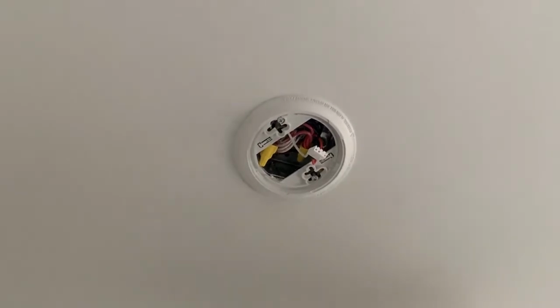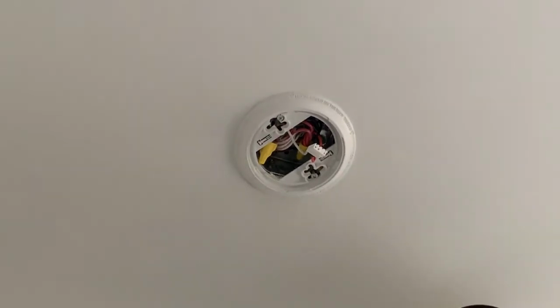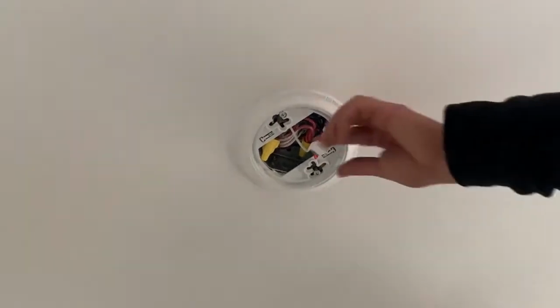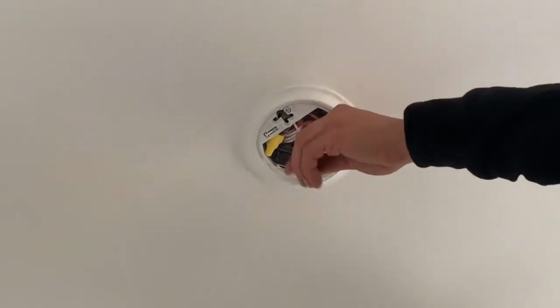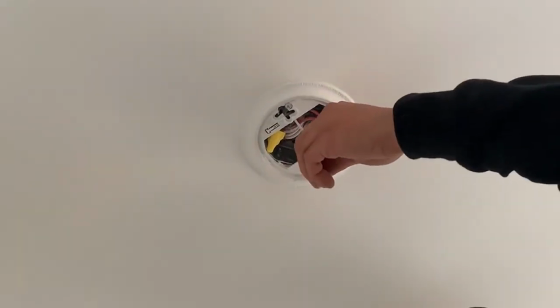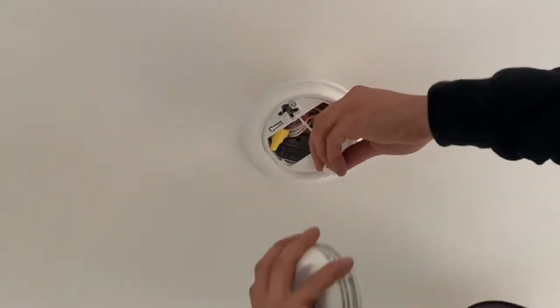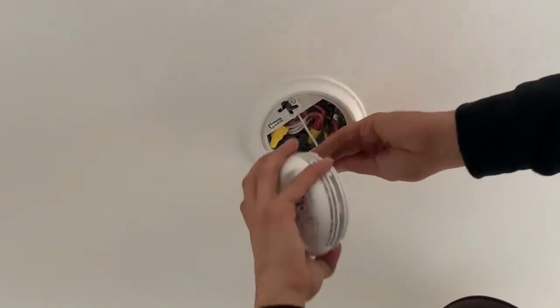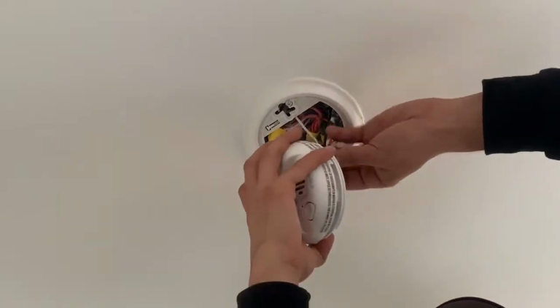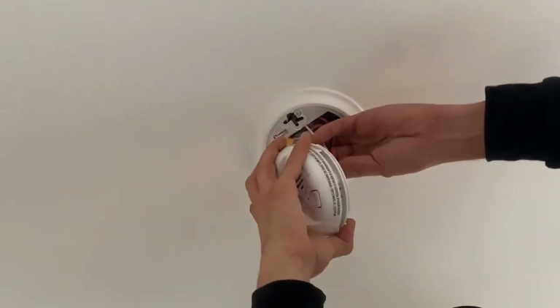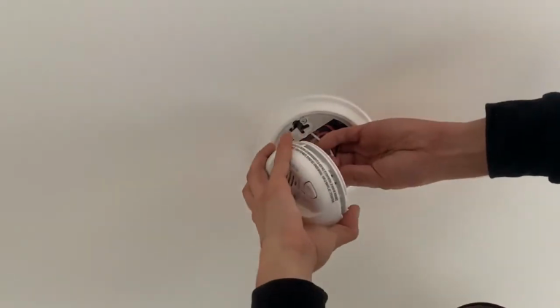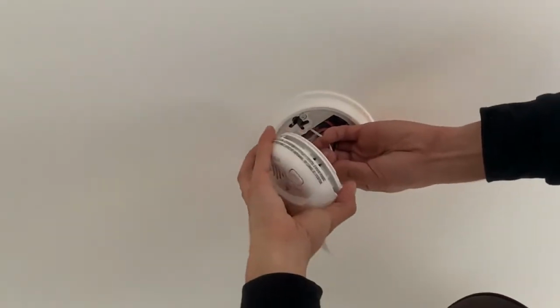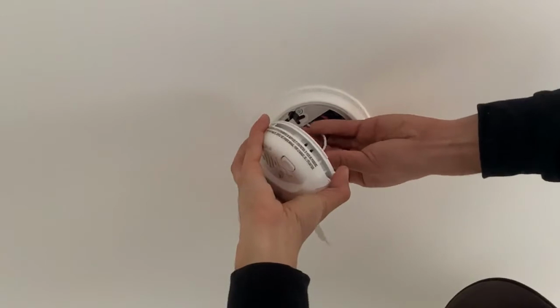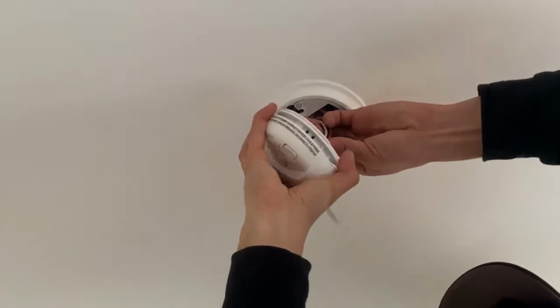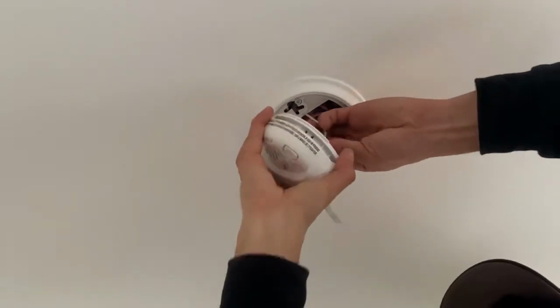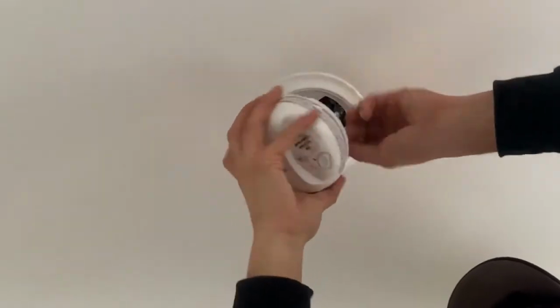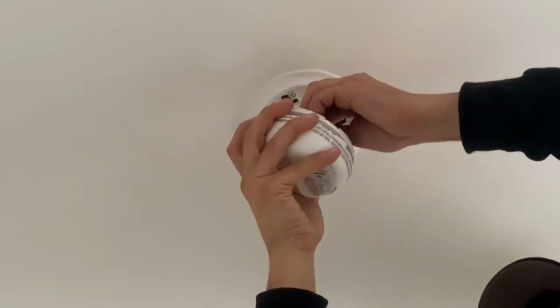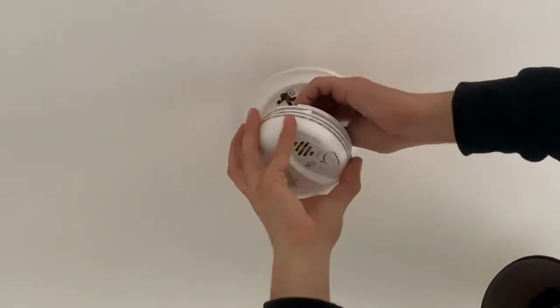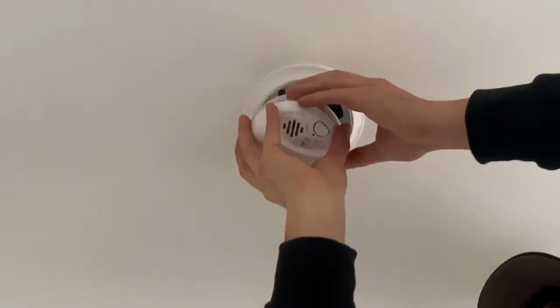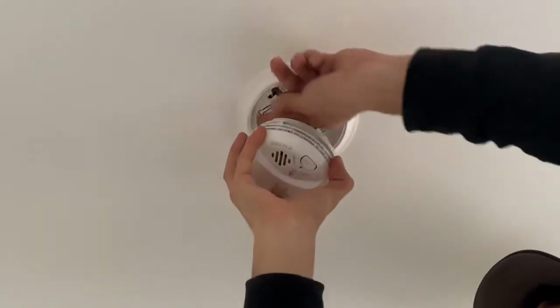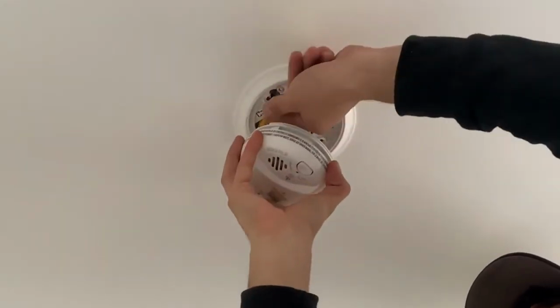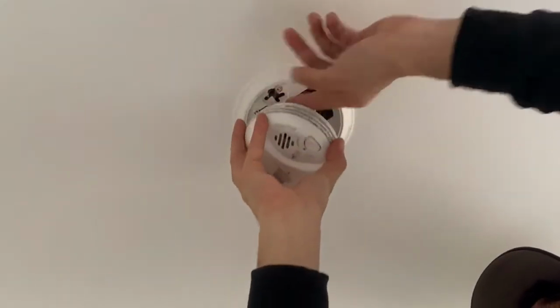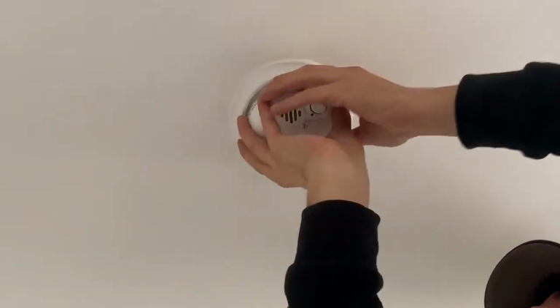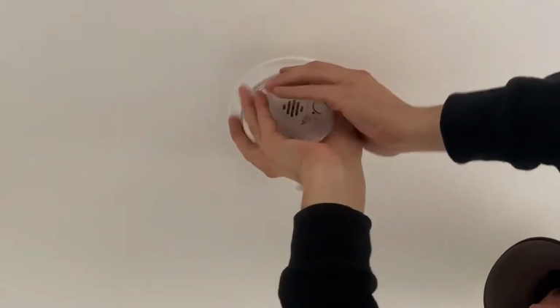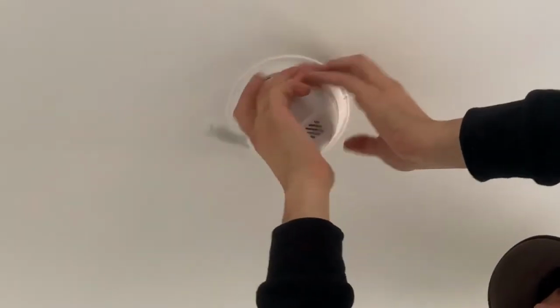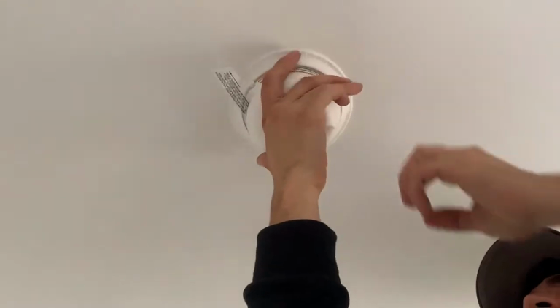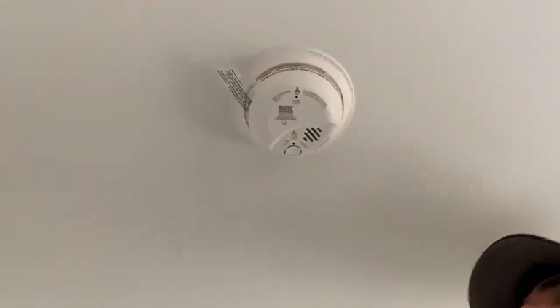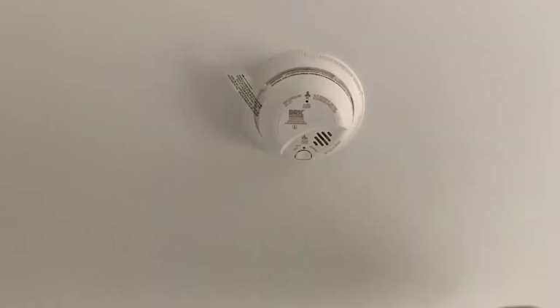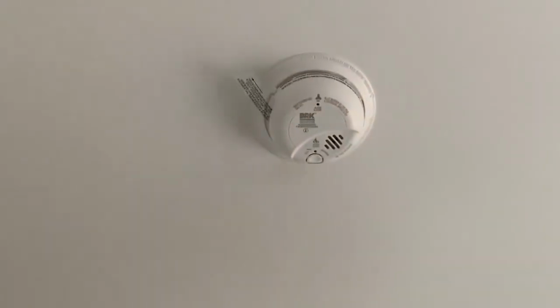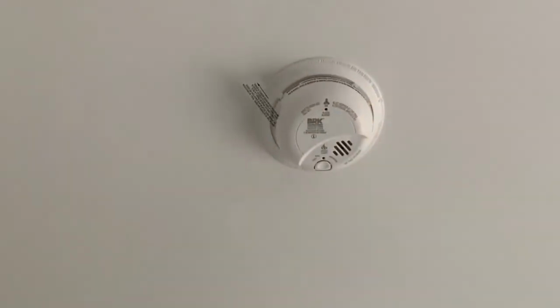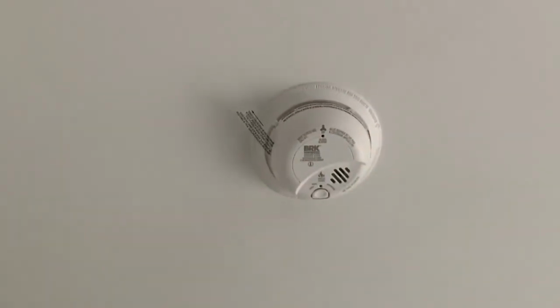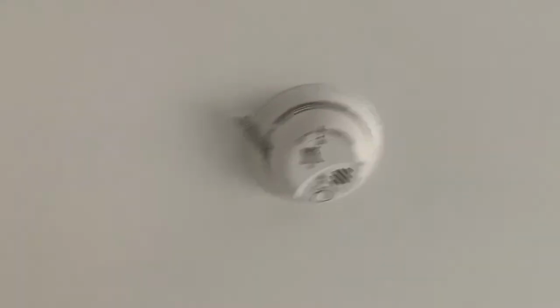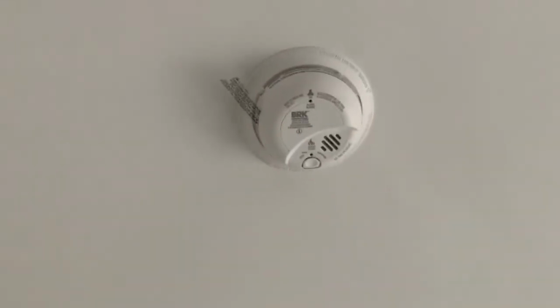Then he's going to plug the smoke detector in. That just plugs in via the pin connector on the back — you line that up and plug it in. Then that simply goes up there counterclockwise. You see that tab hanging off there — that is the 9-volt battery.